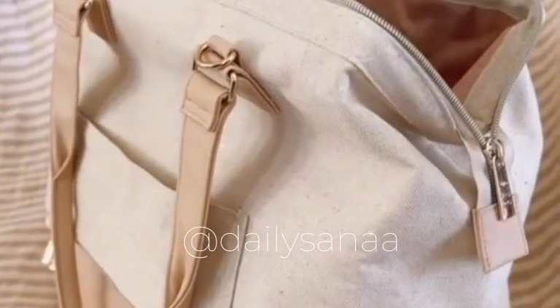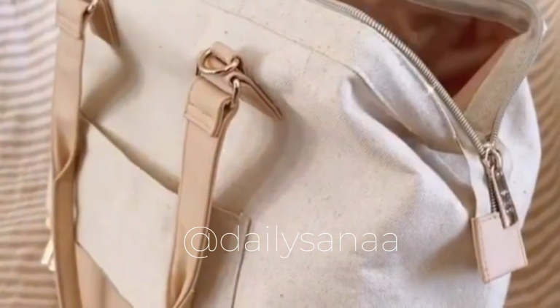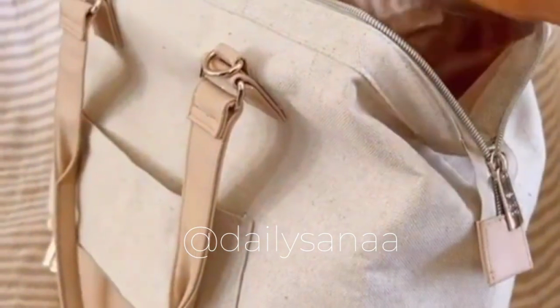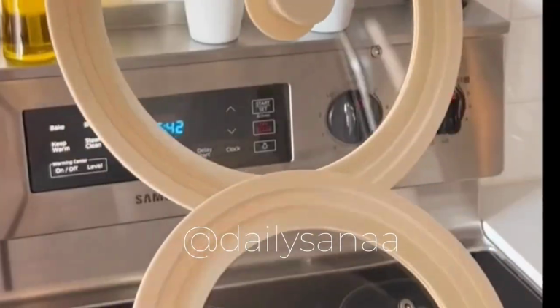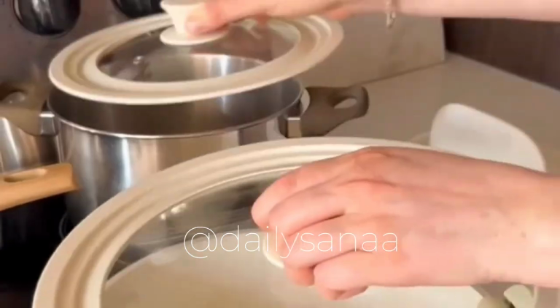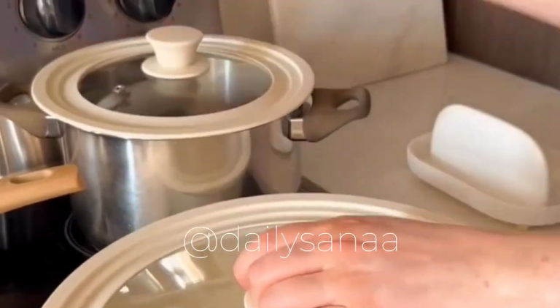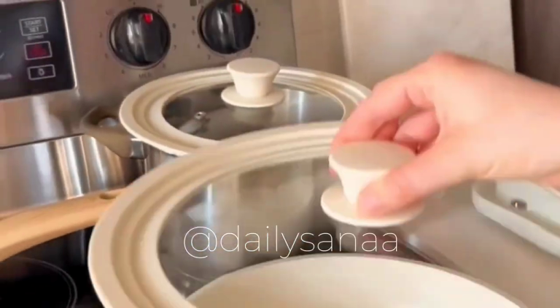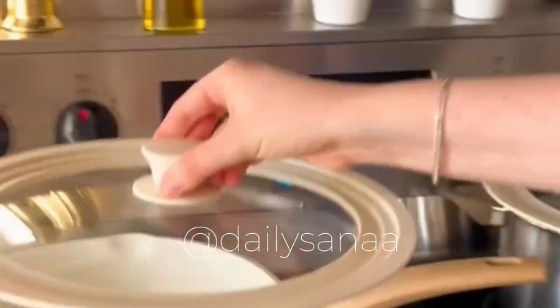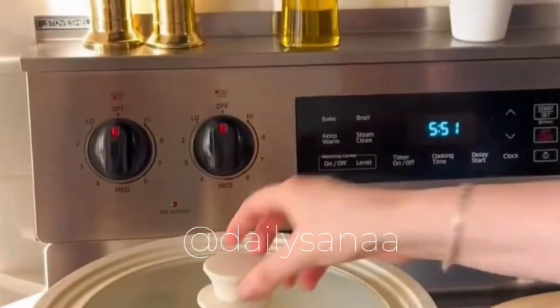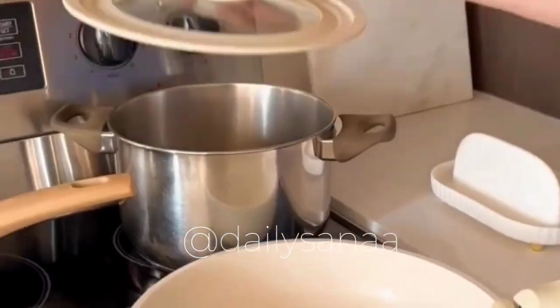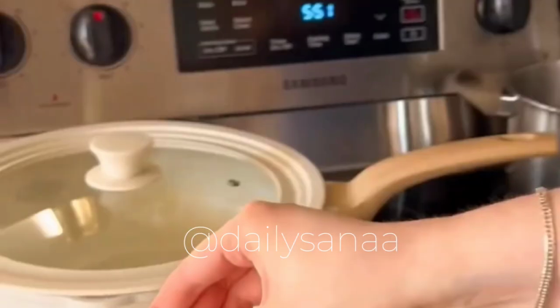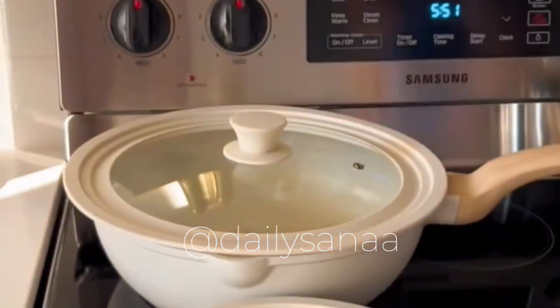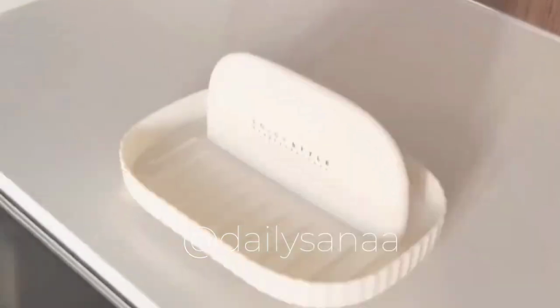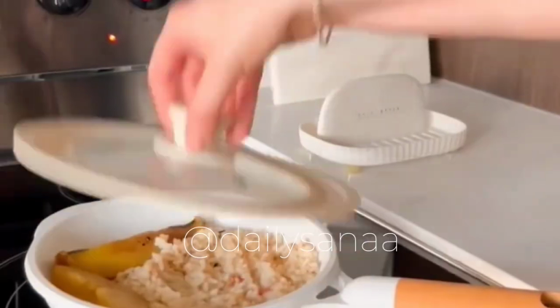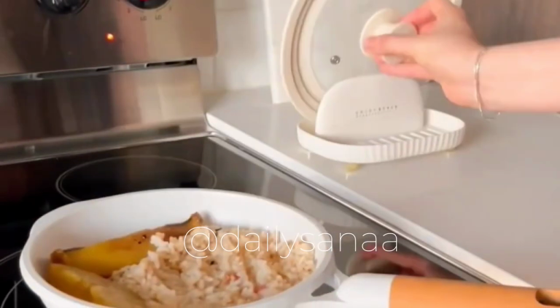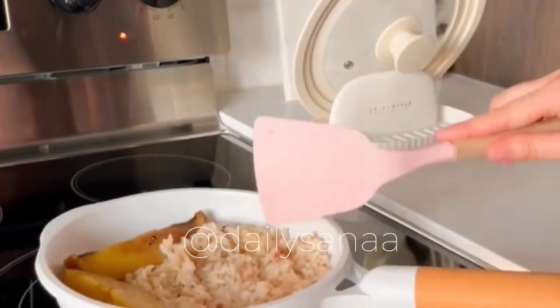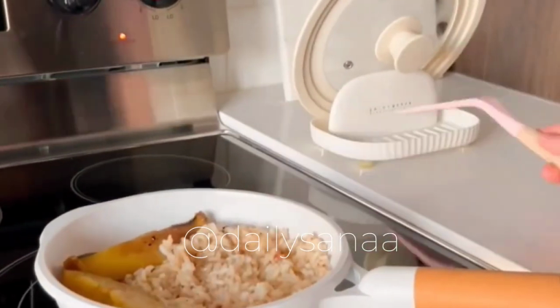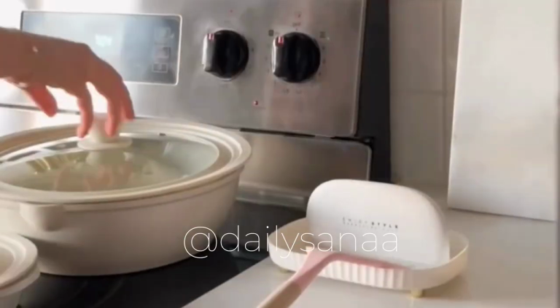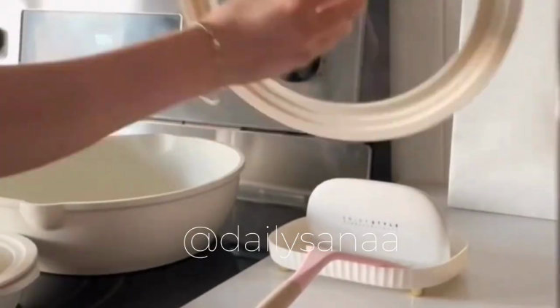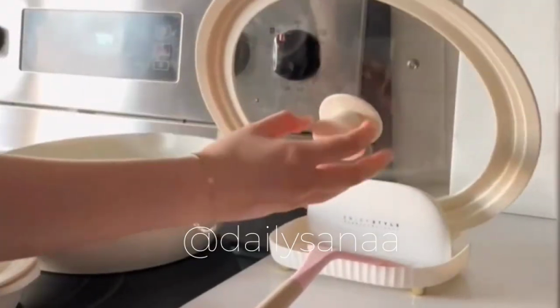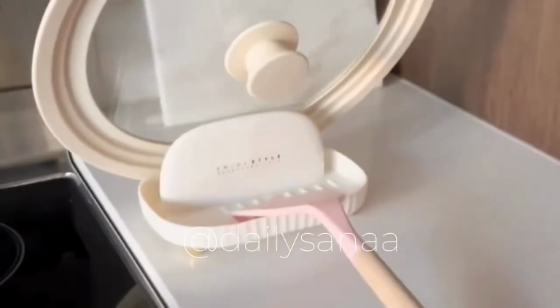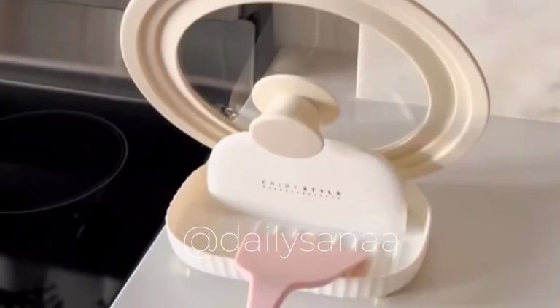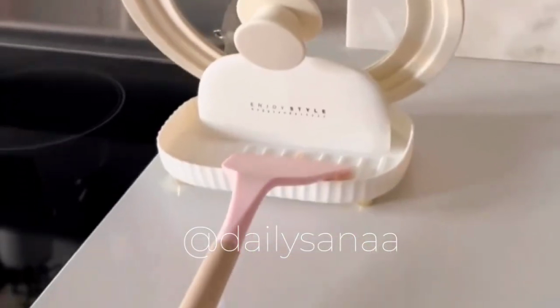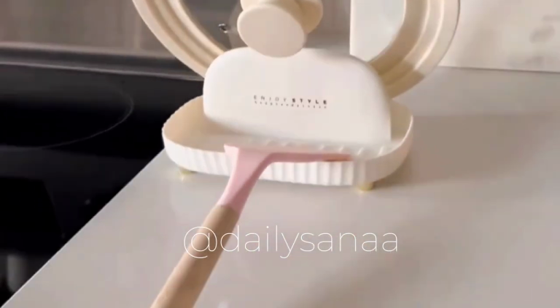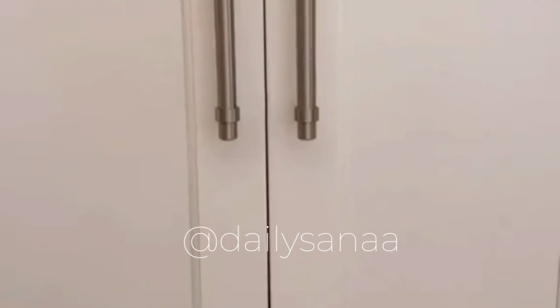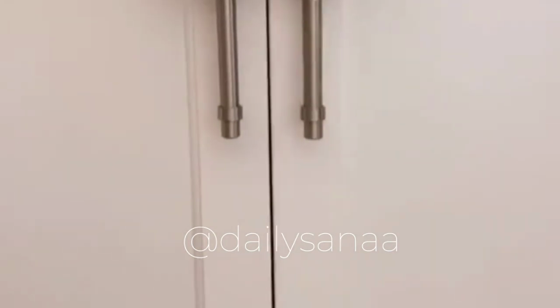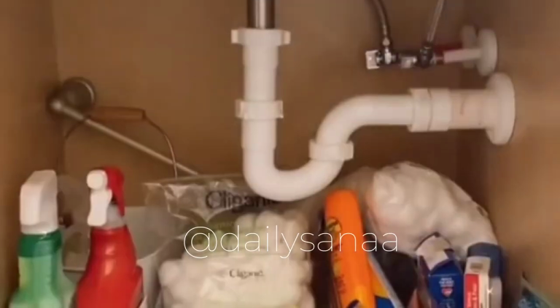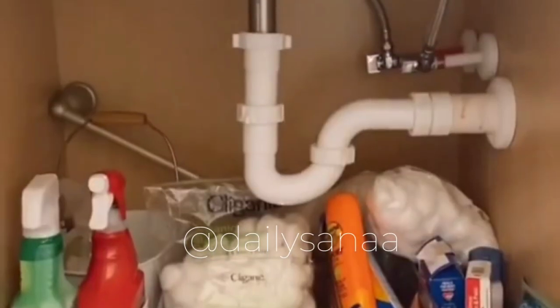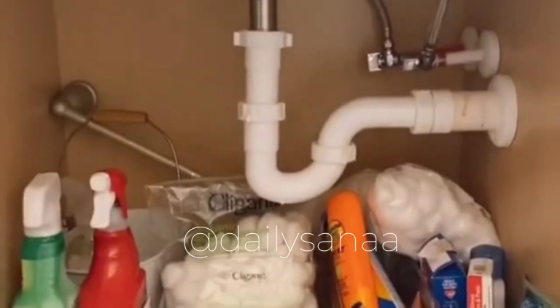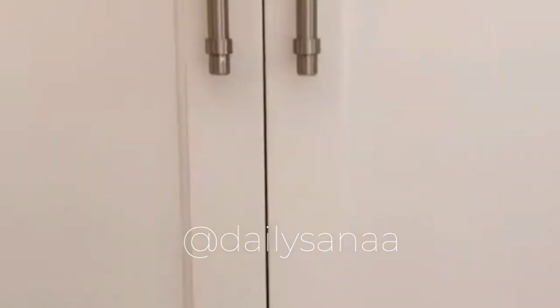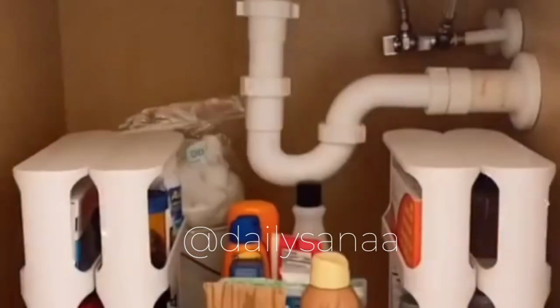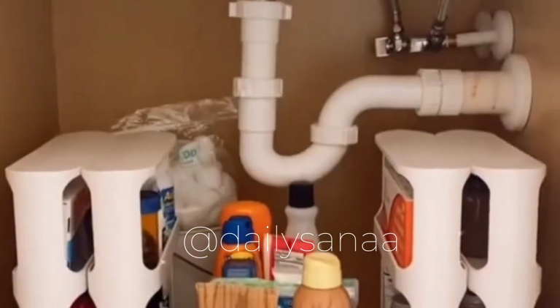These toiletry skins fit over most full-size bottles, preventing messes and spills in your bag. The universal lids fit practically any sized pot and pan, and this lid and spoon holder can hold the lid of any size.